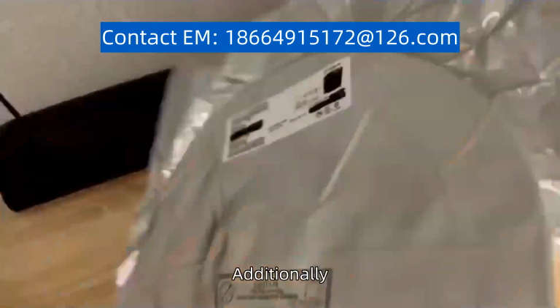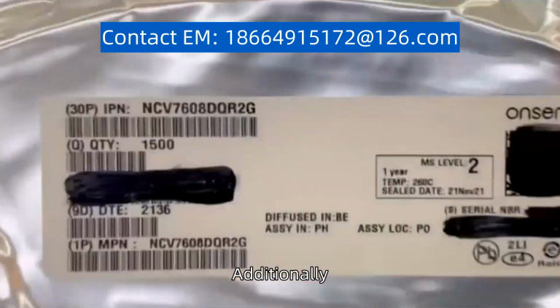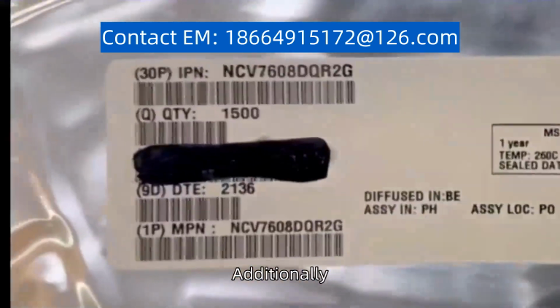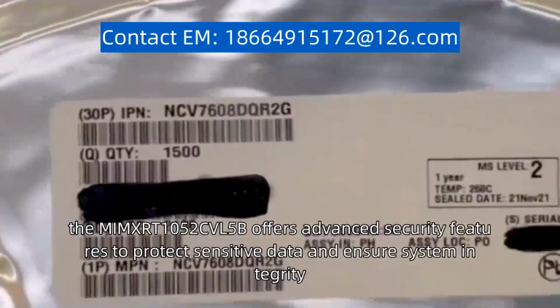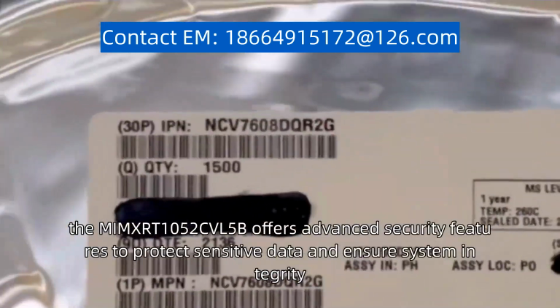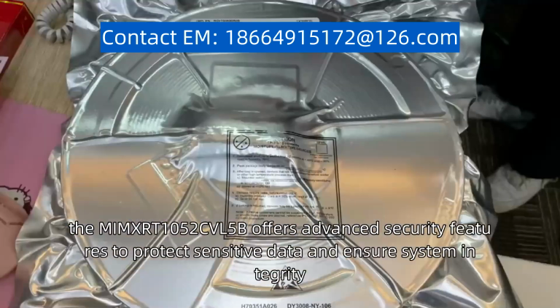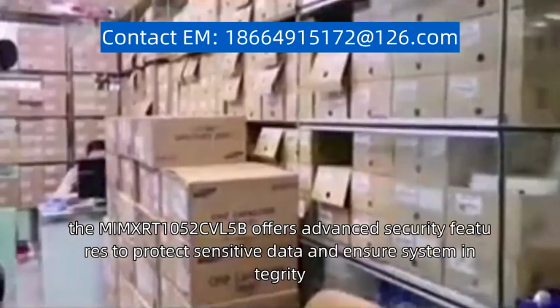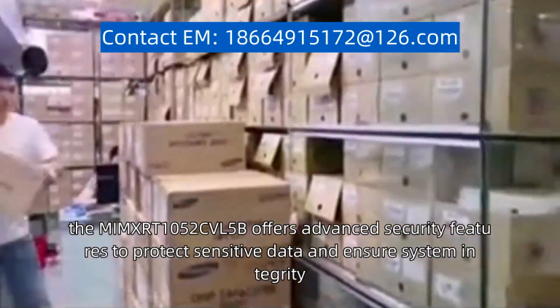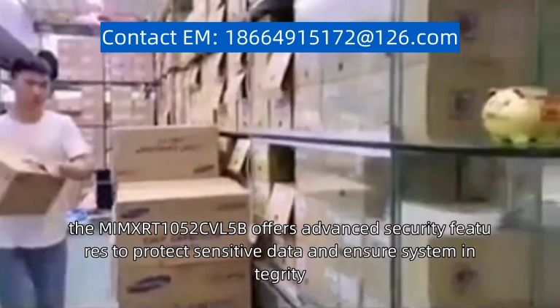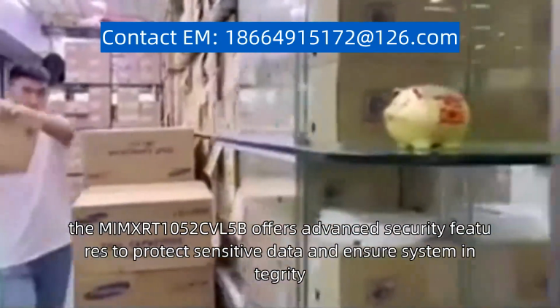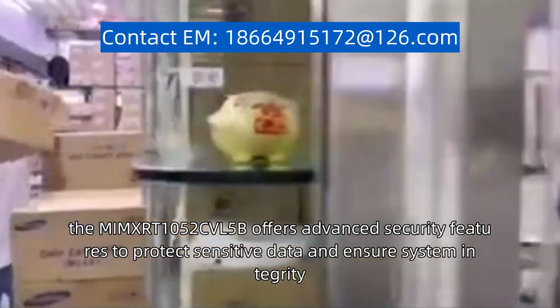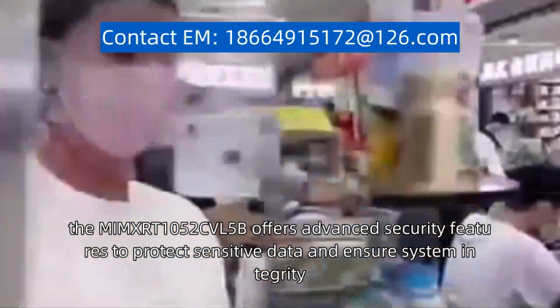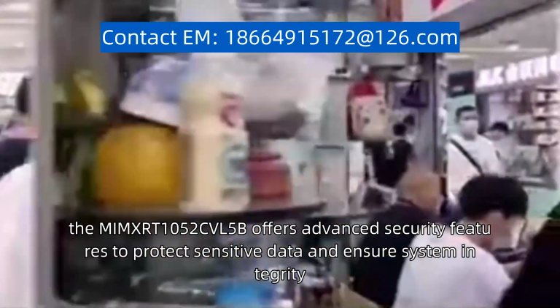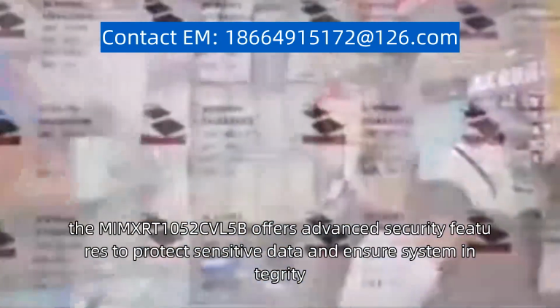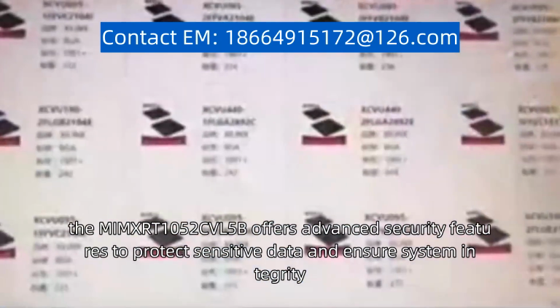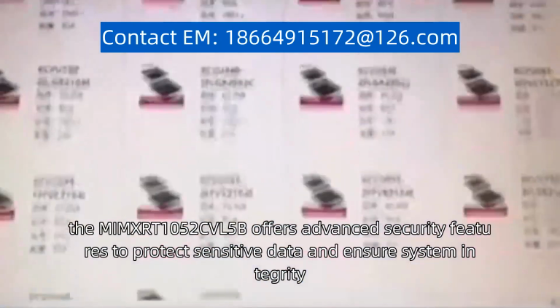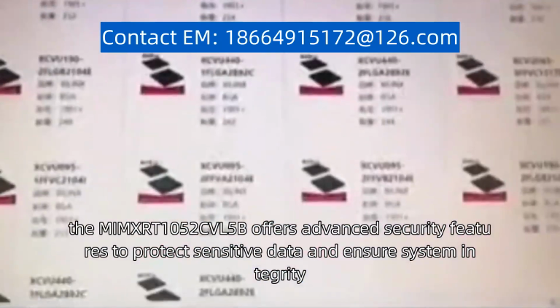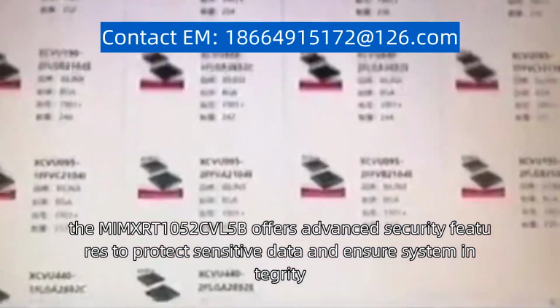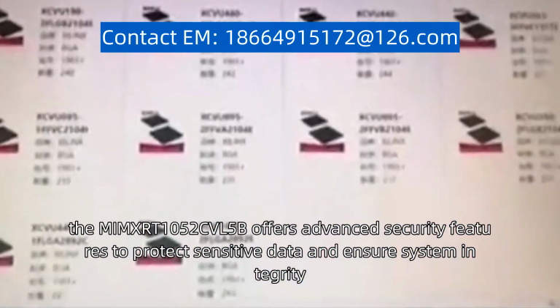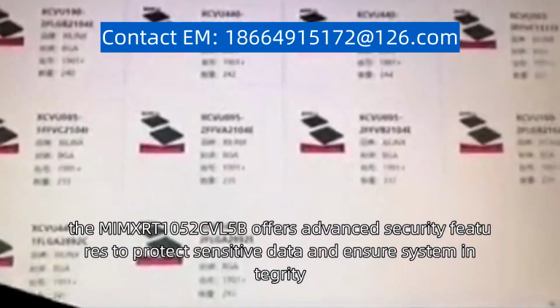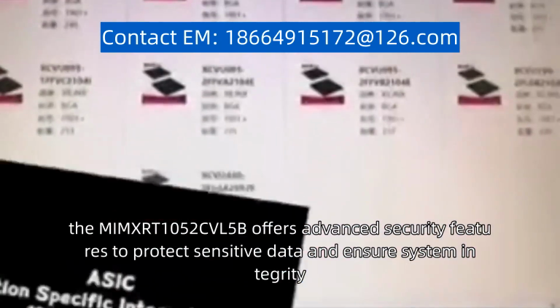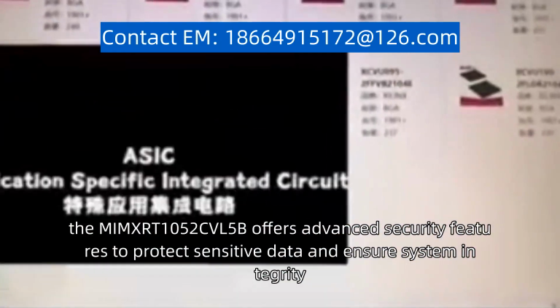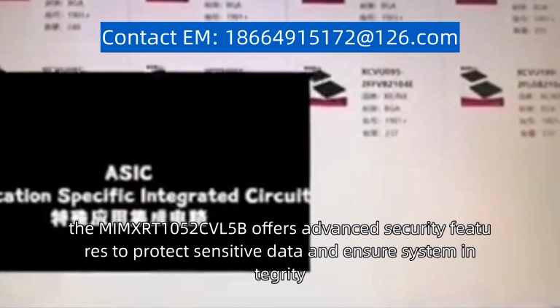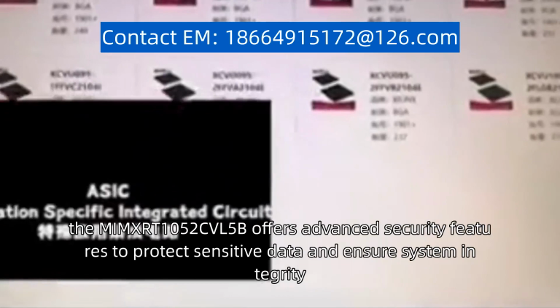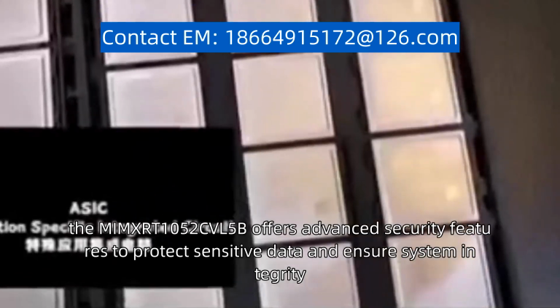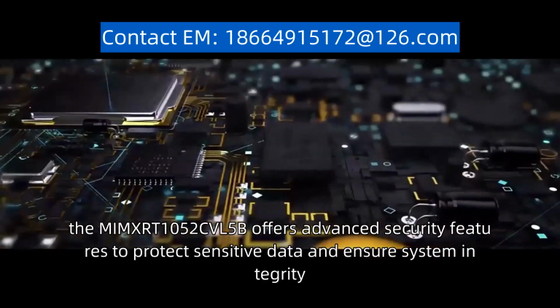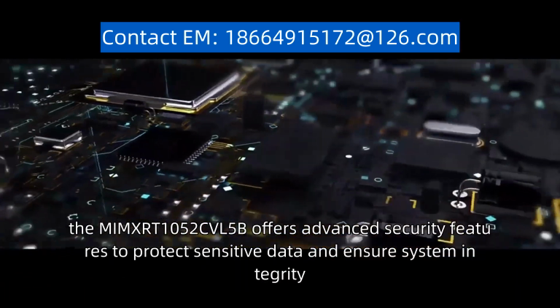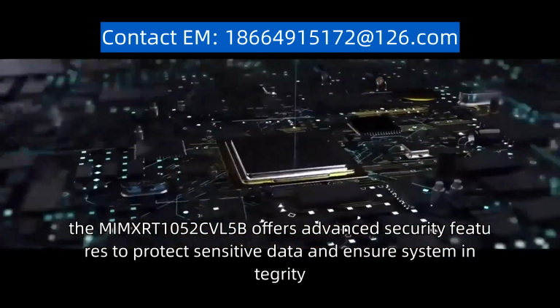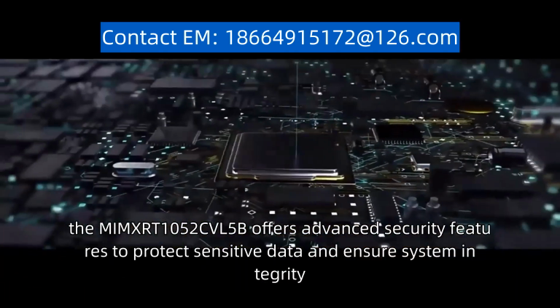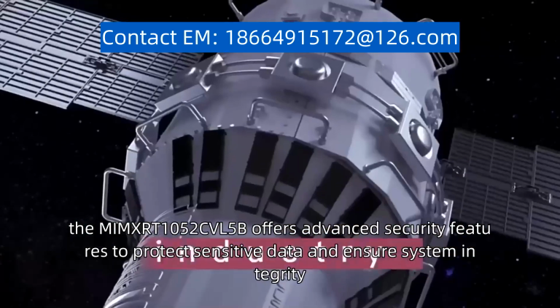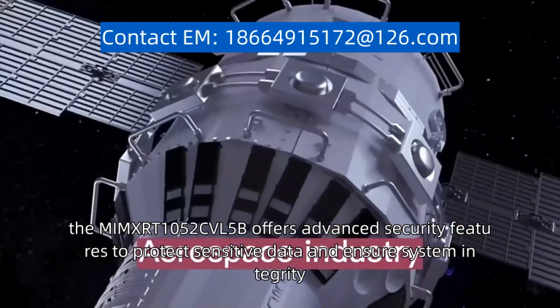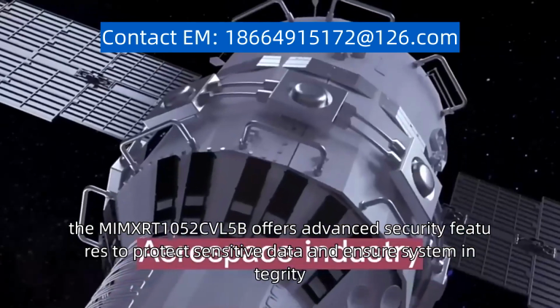Additionally, the MIMXRT1052CVL5B offers advanced security features to protect sensitive data and ensure system integrity.